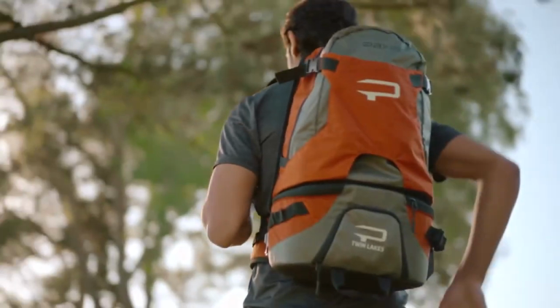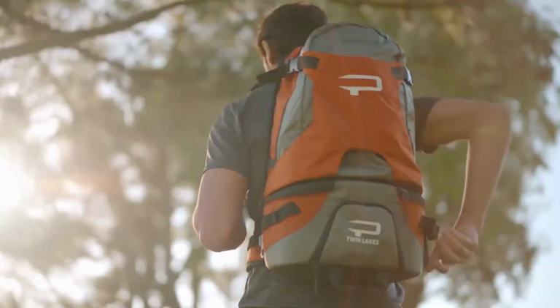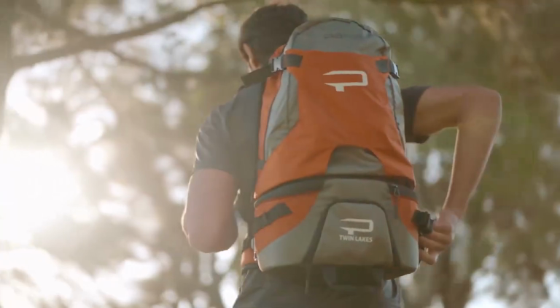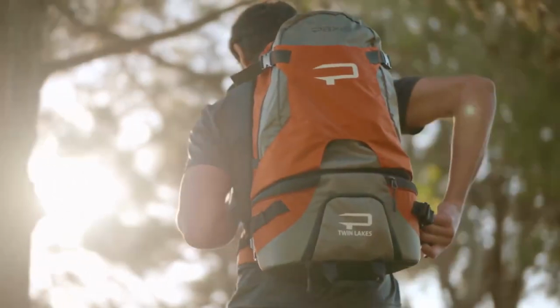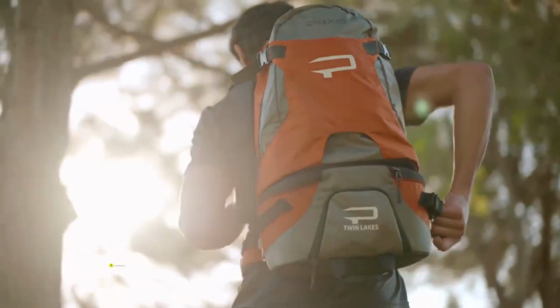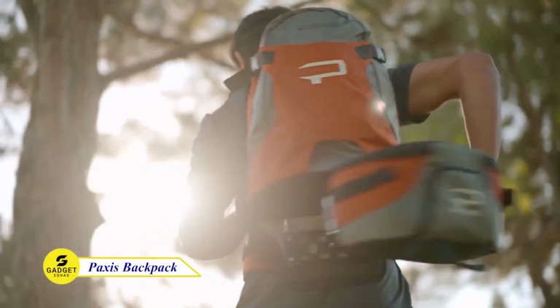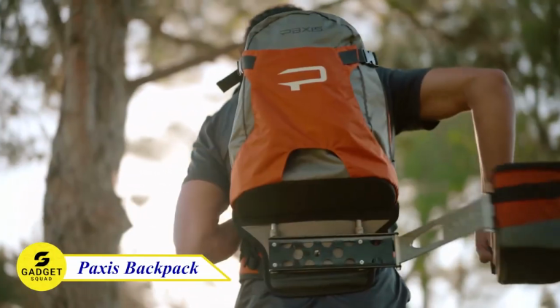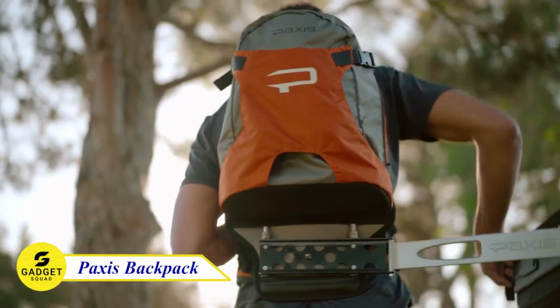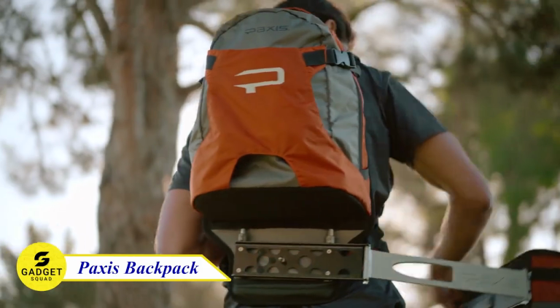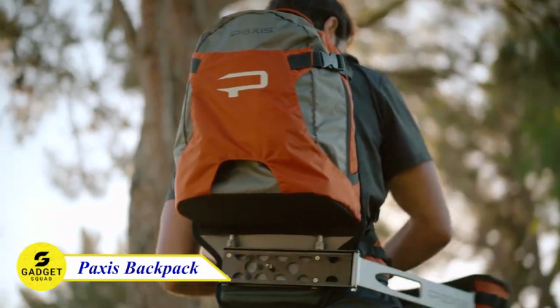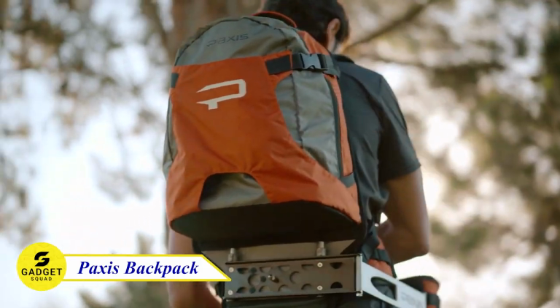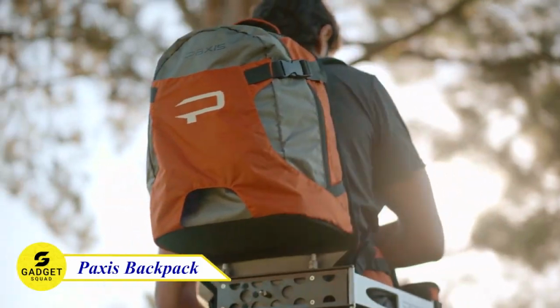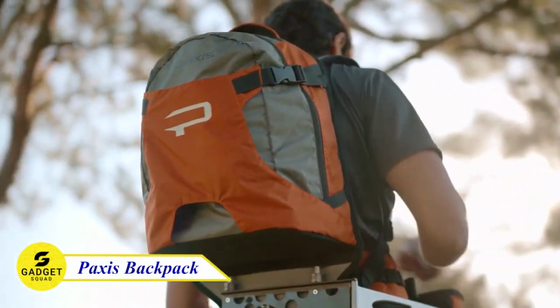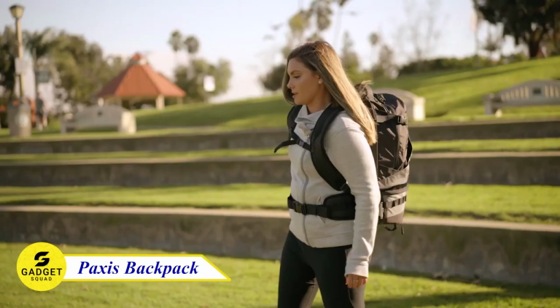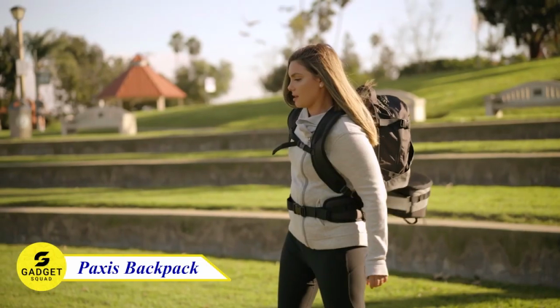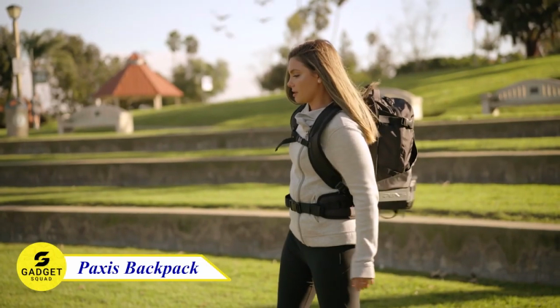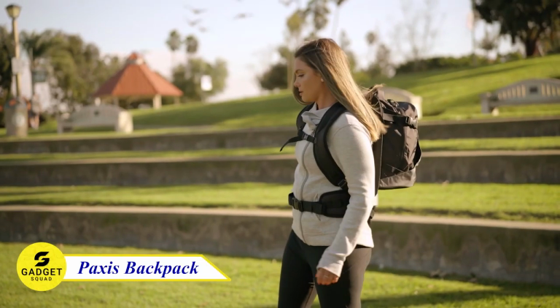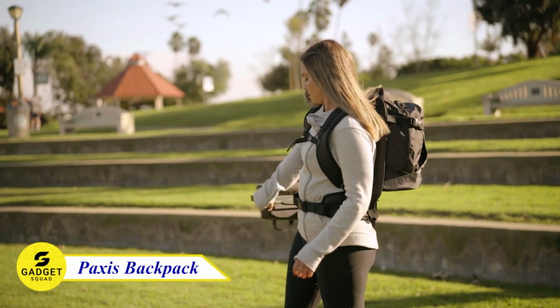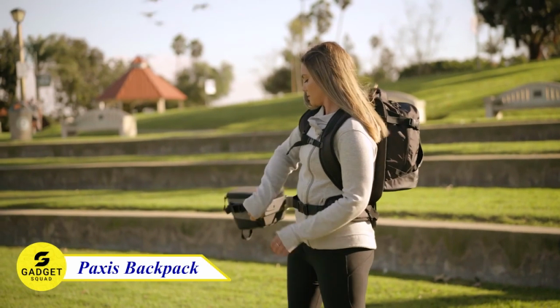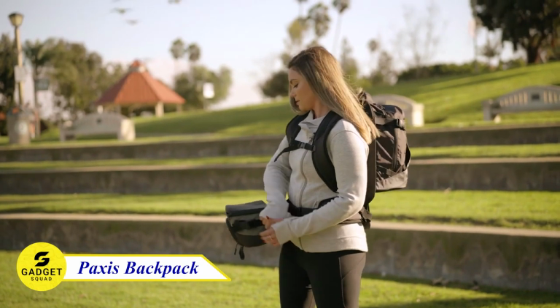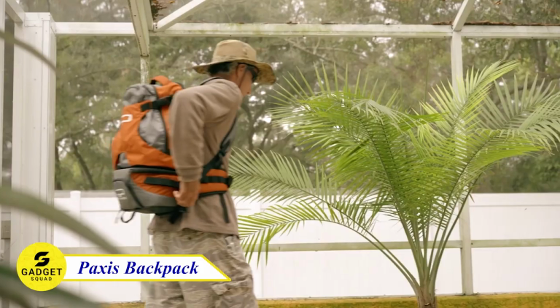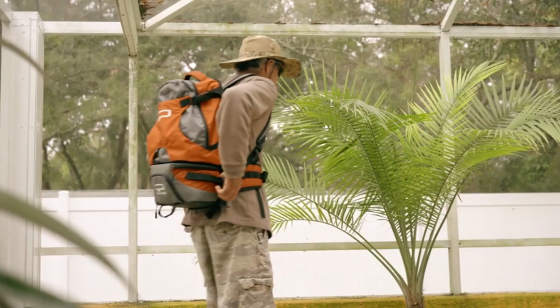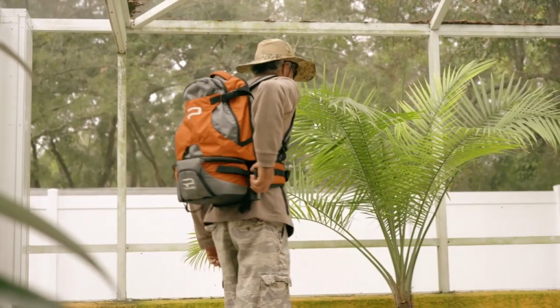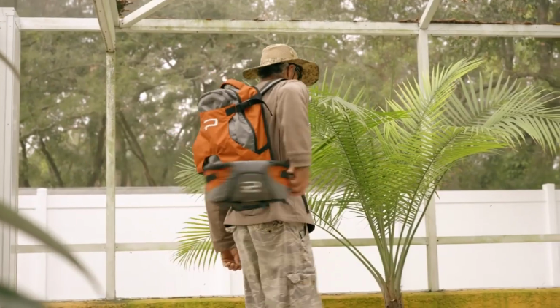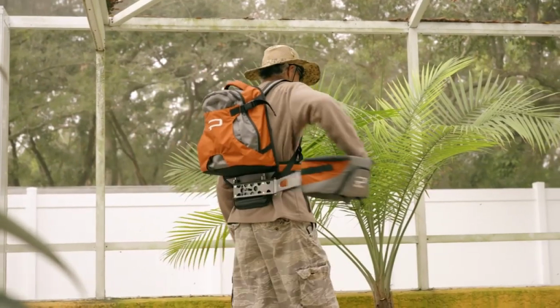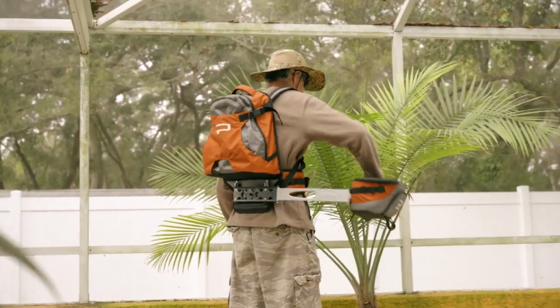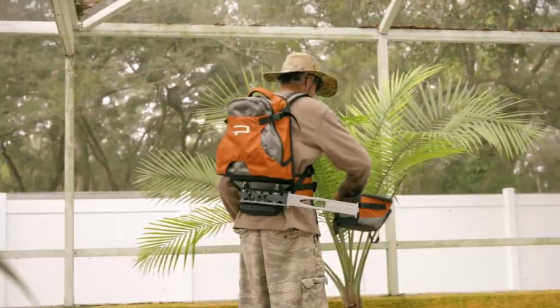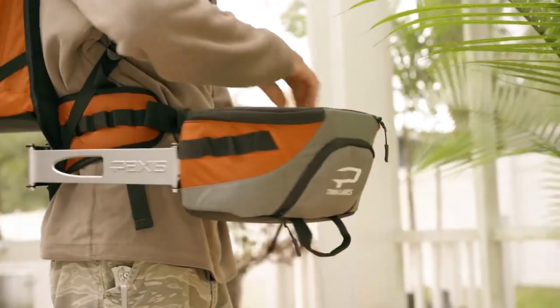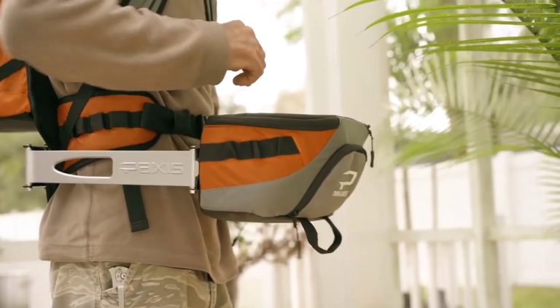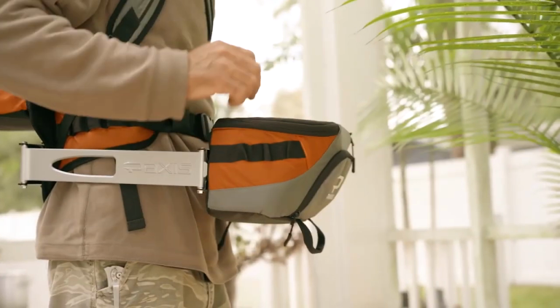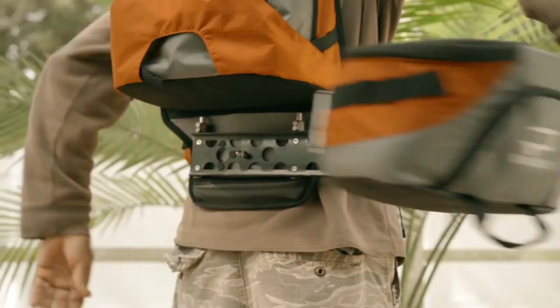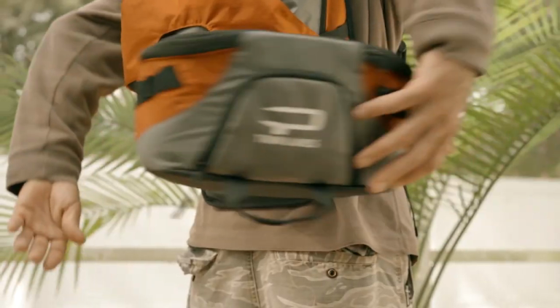This is a perfect backpack for people who love exploring. No matter if you're a photographer, hiker, or just really like nature, this Paxos backpack is made for you.